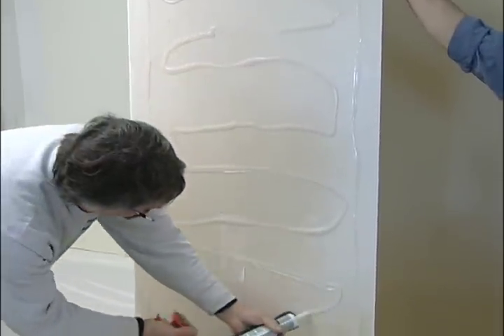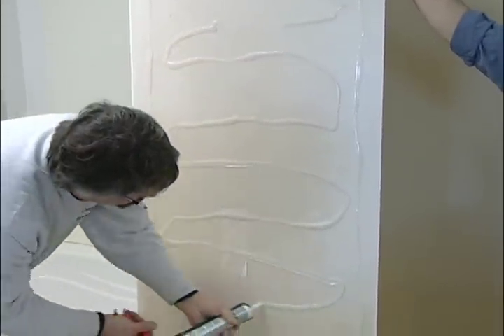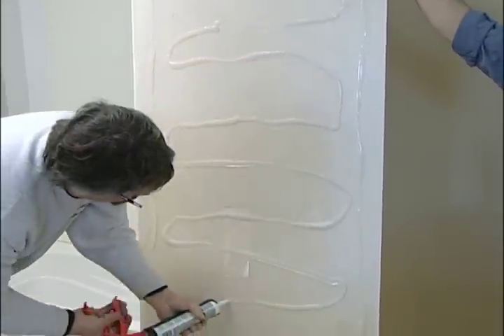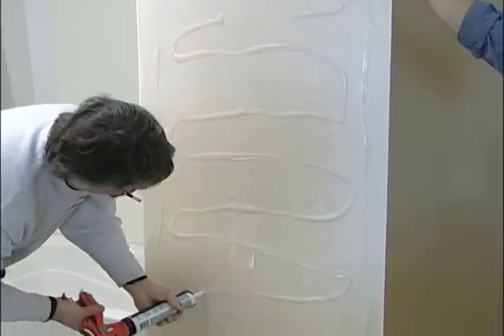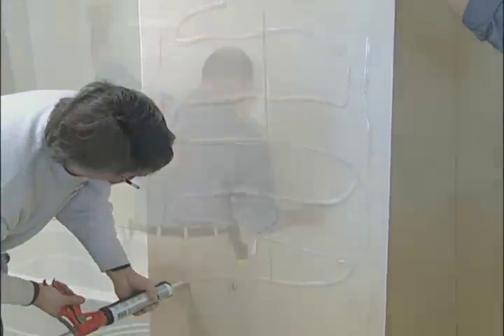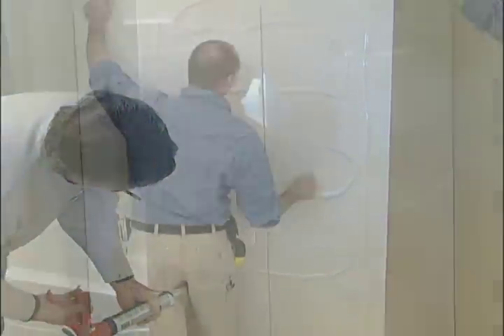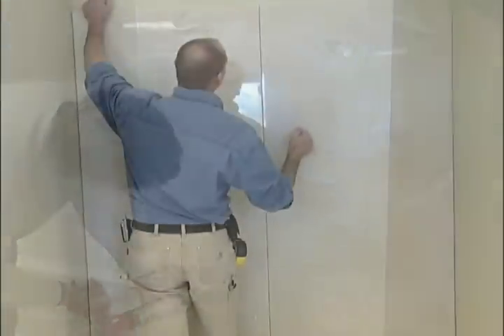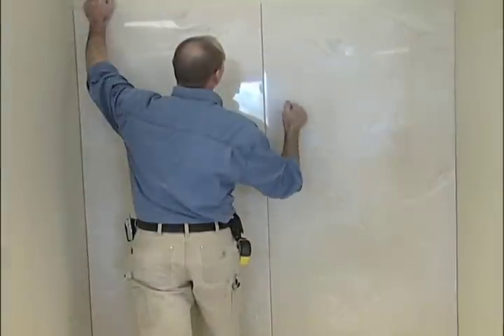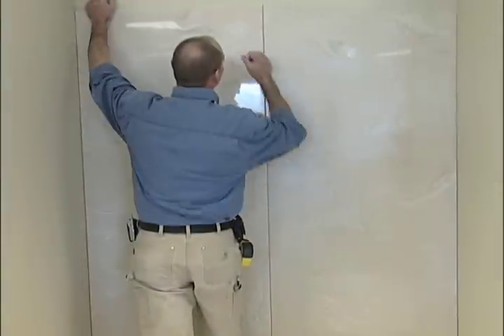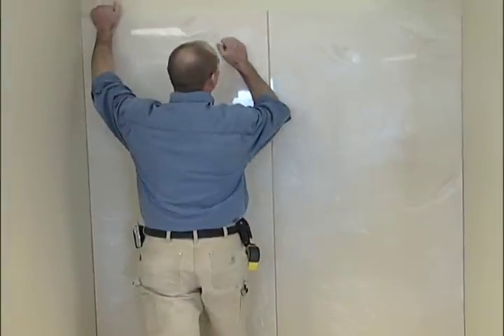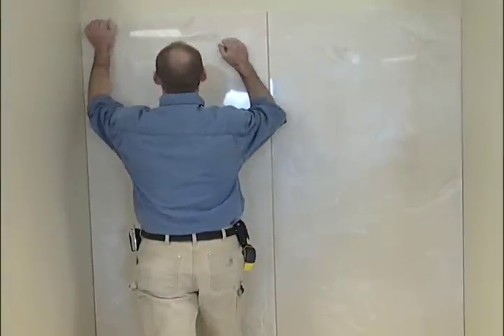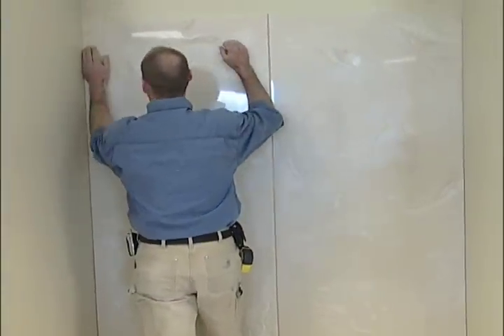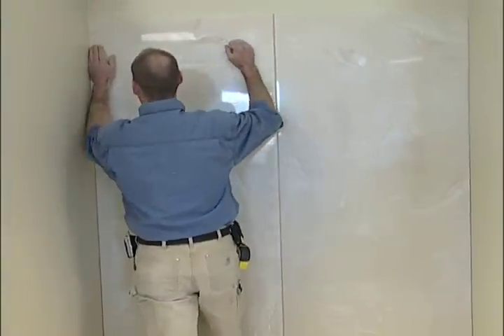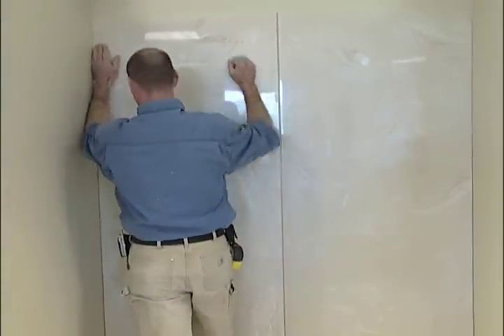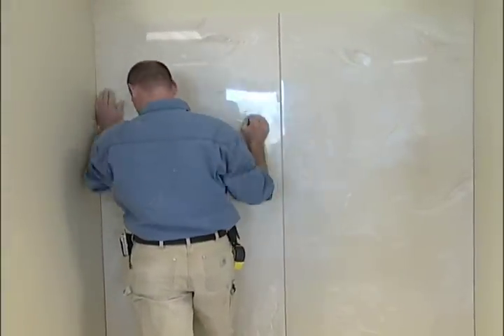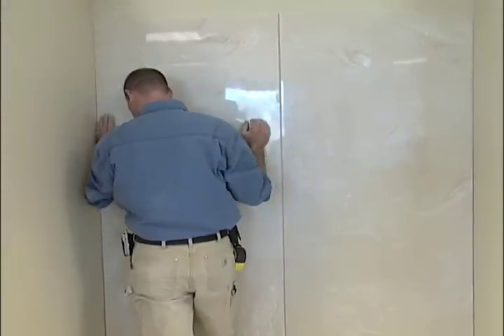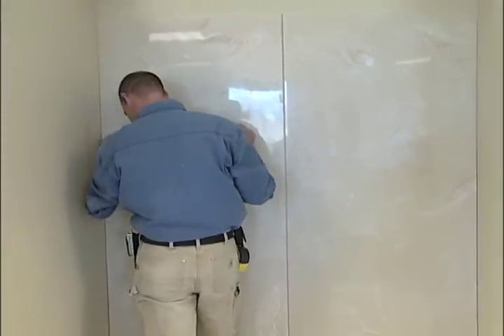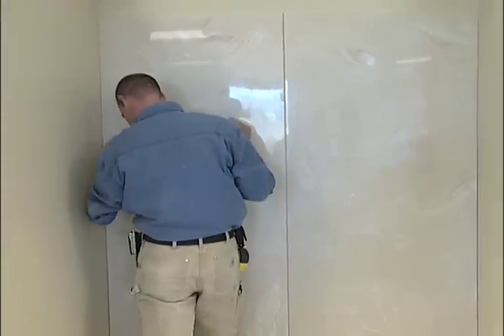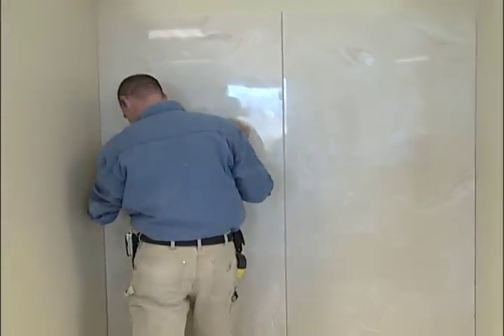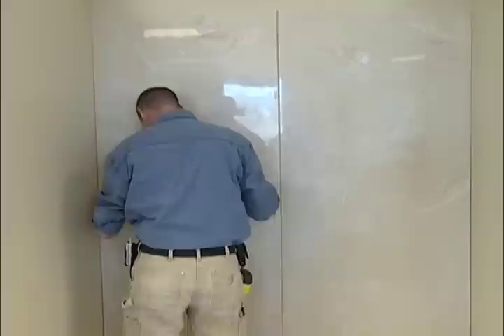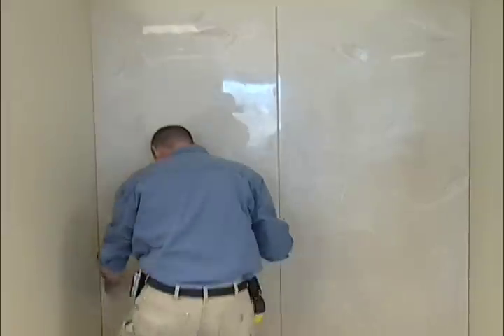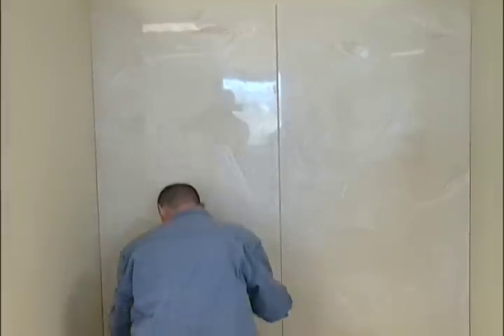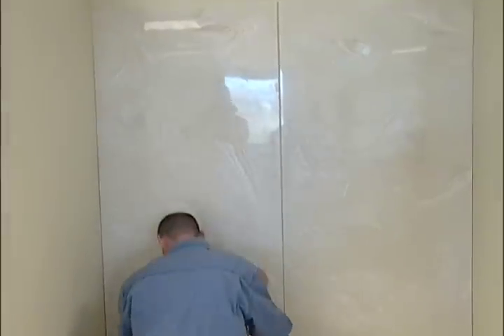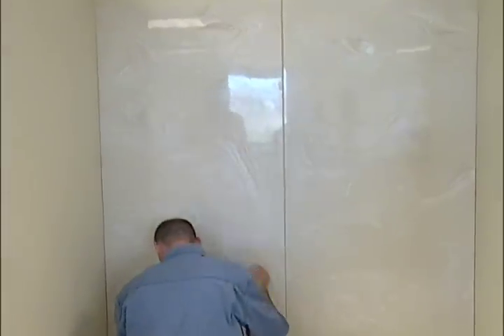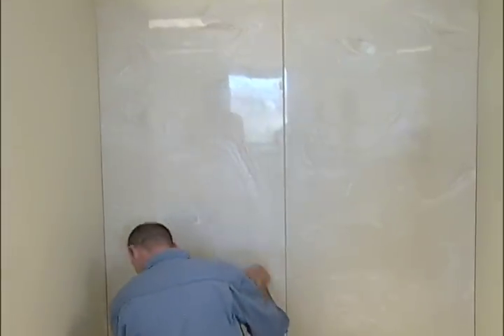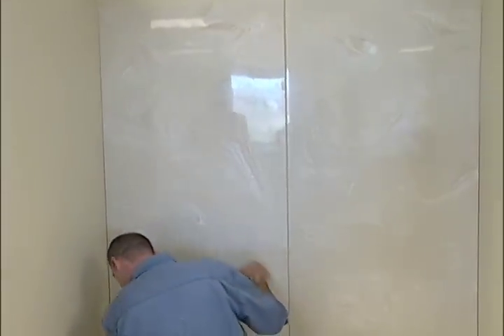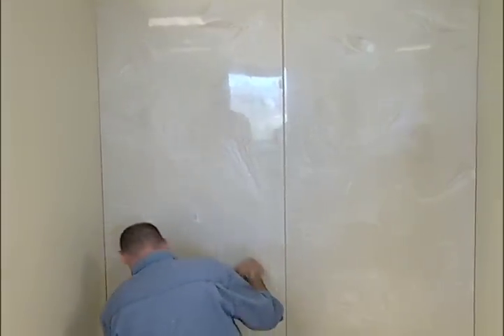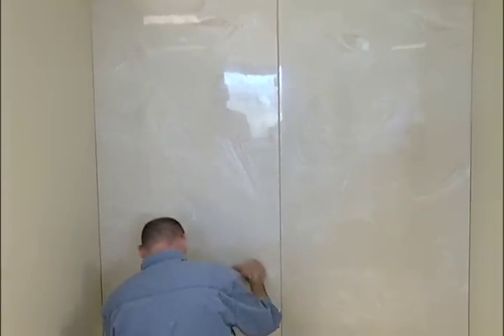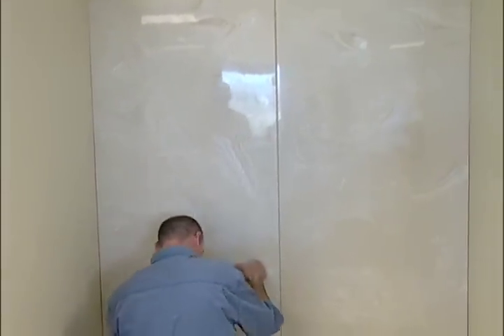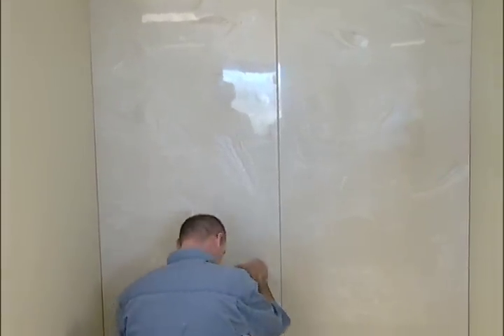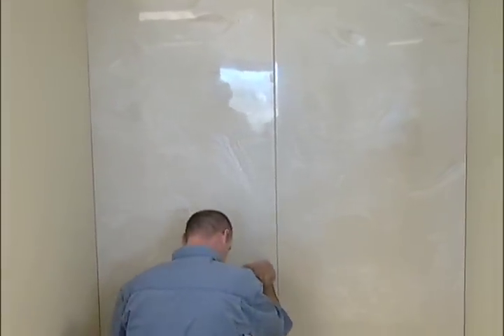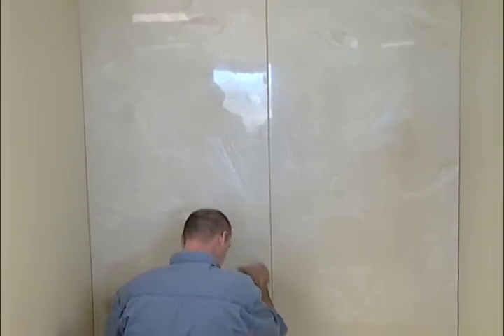Please notice that the joint between the back panels will be covered by the center trim panel, so uneven joint spacing there is acceptable.